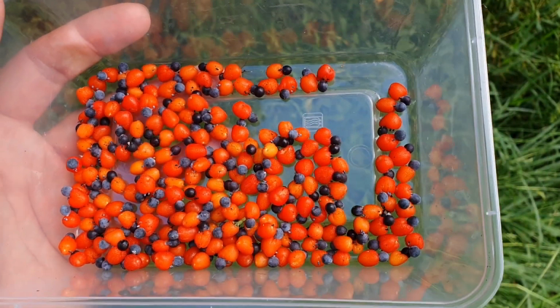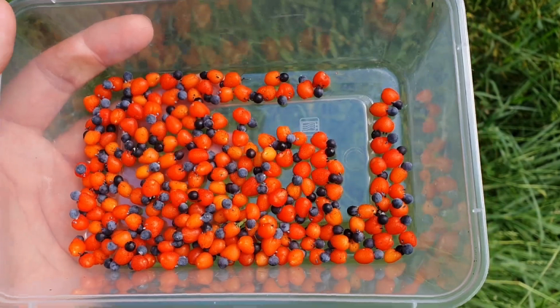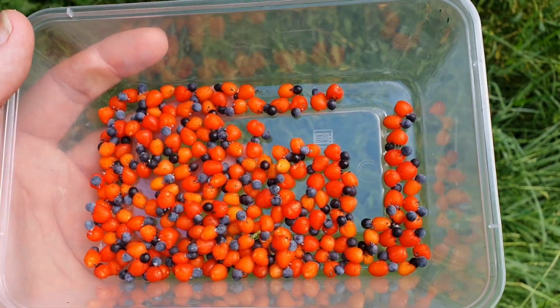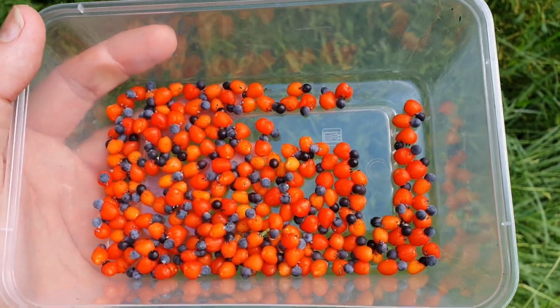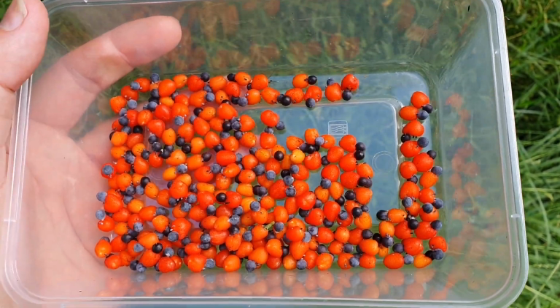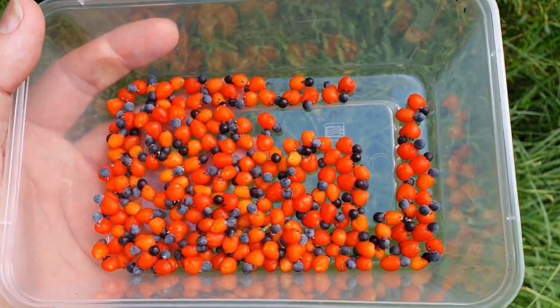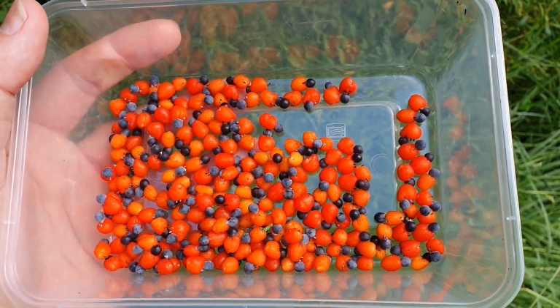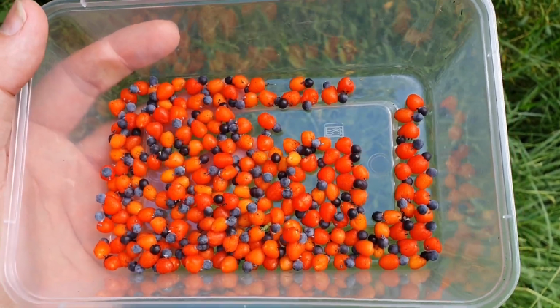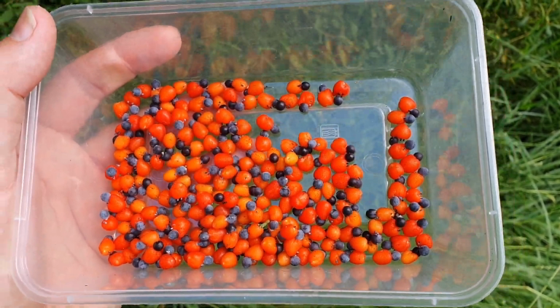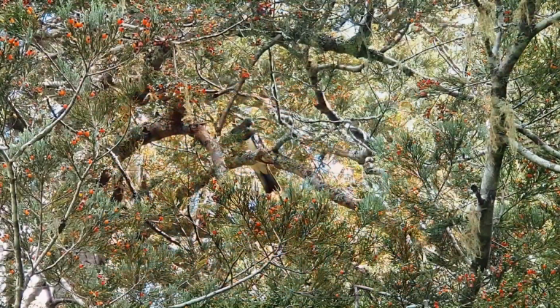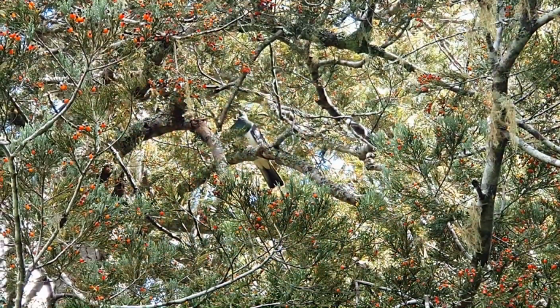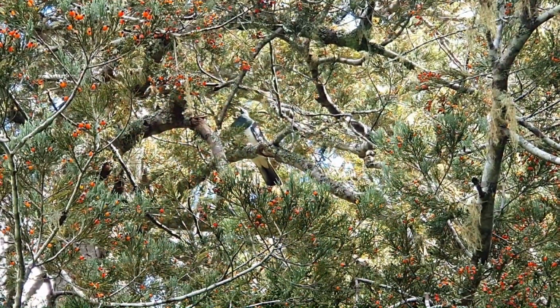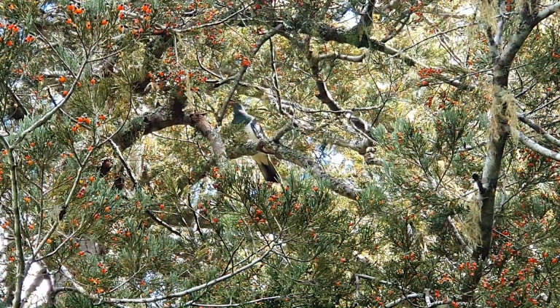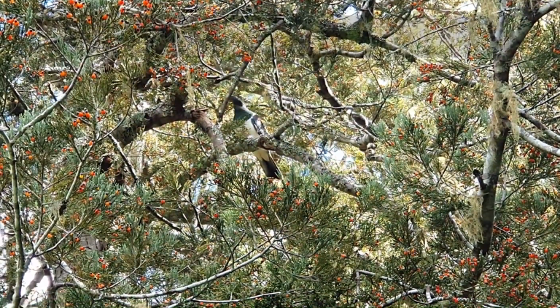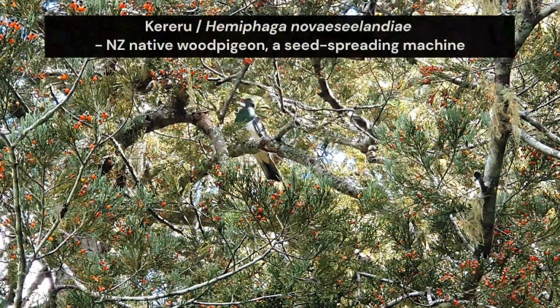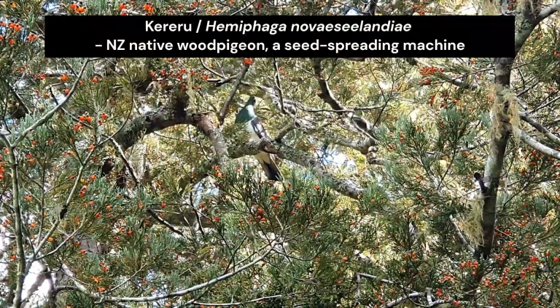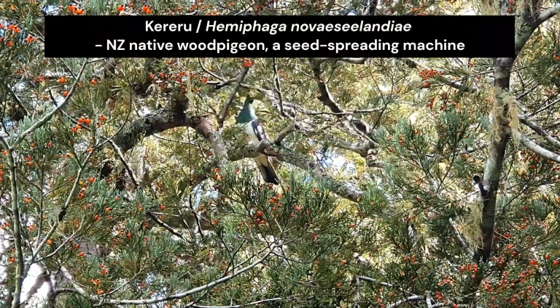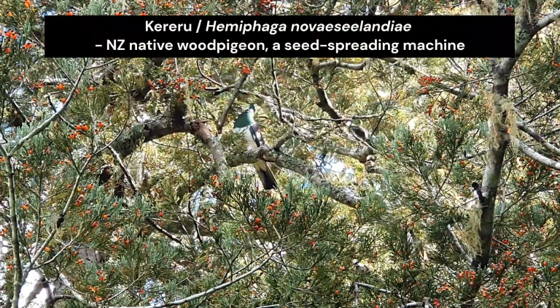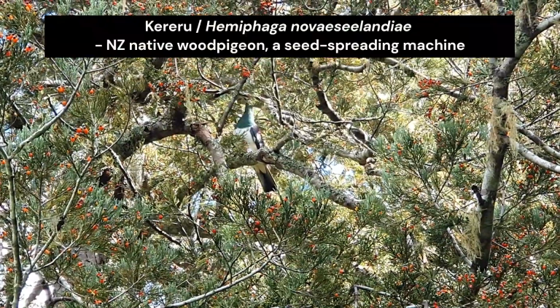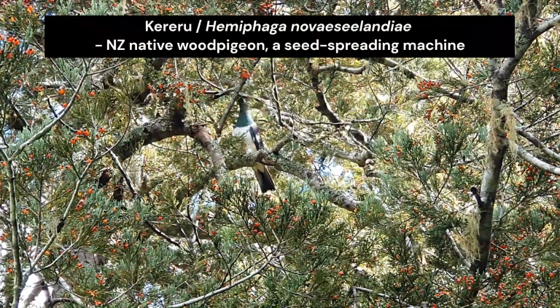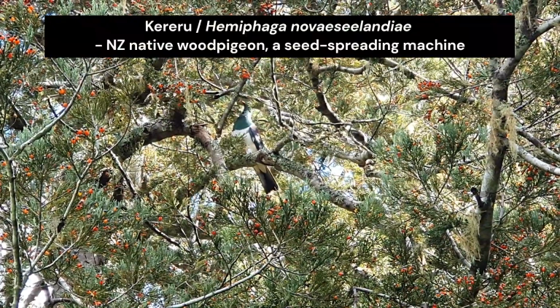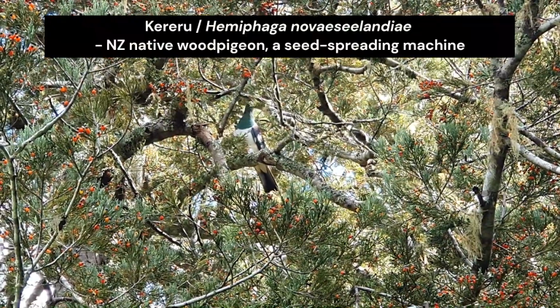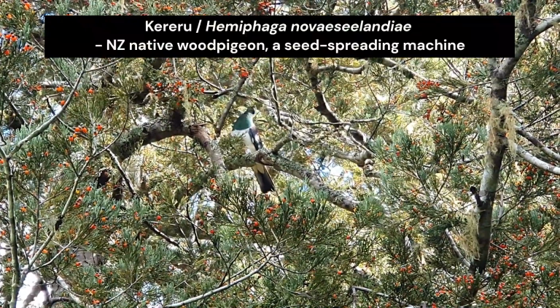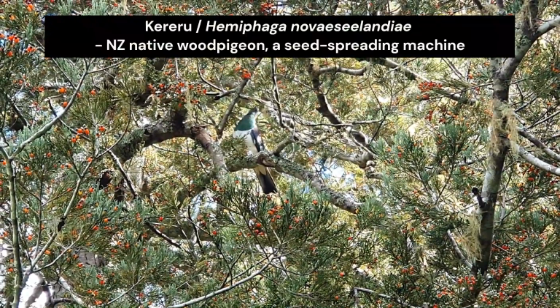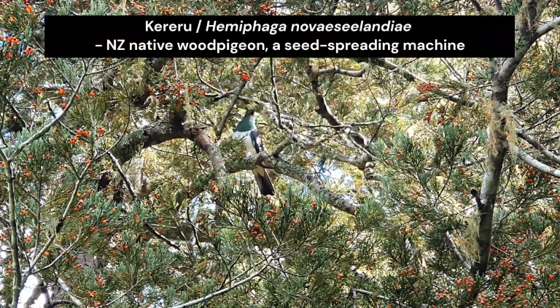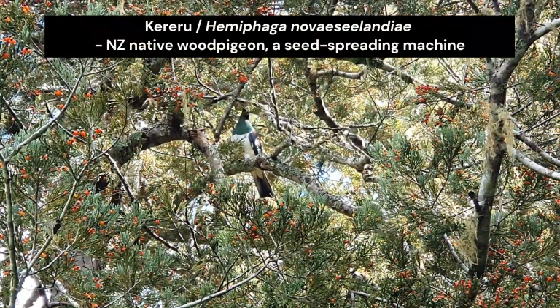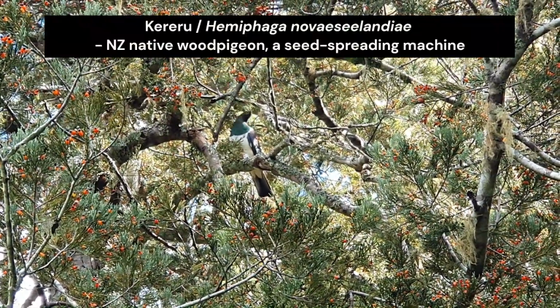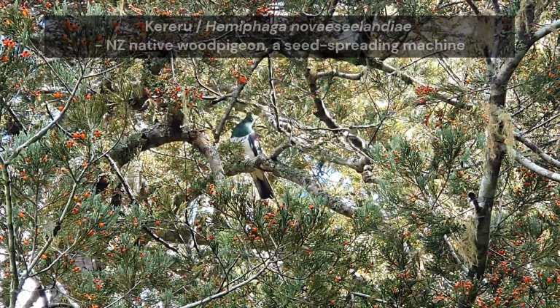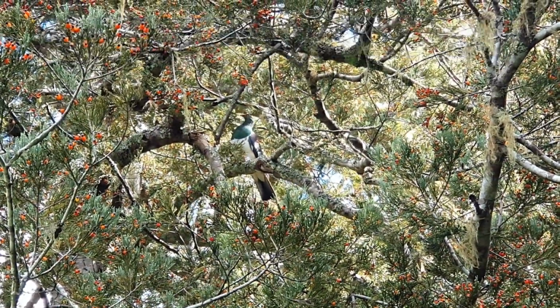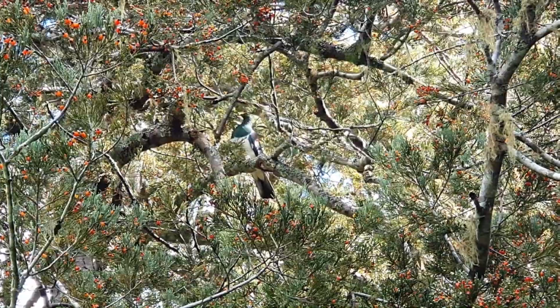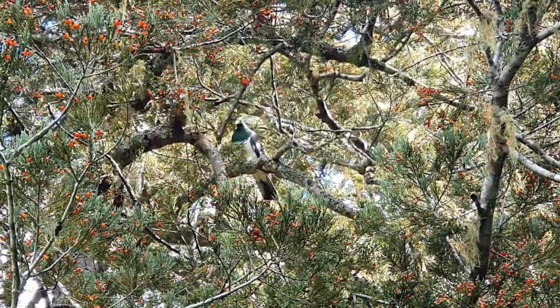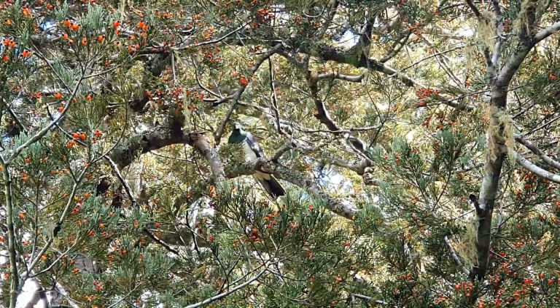Pretty cool — a Kiriru has just landed in this Kakatiya and it's having a big feast on the berries.